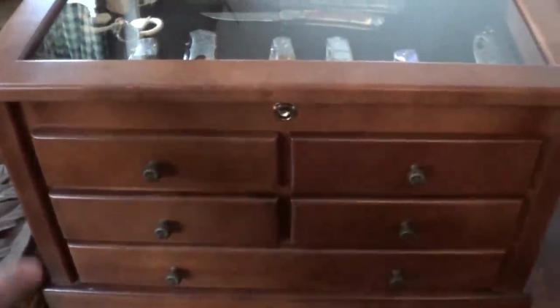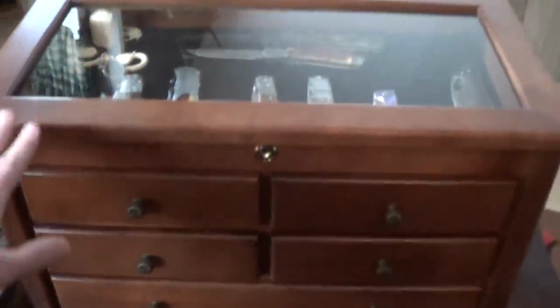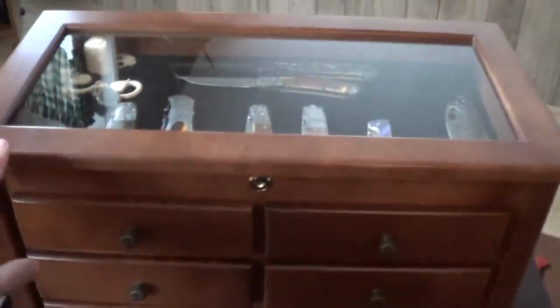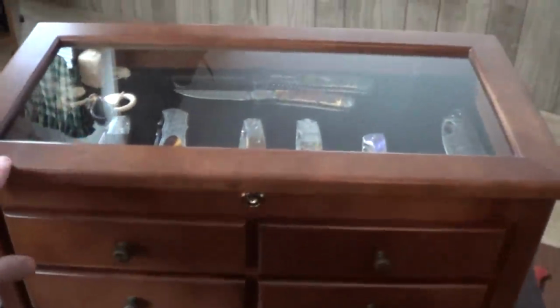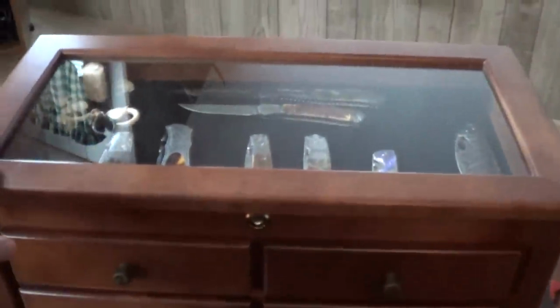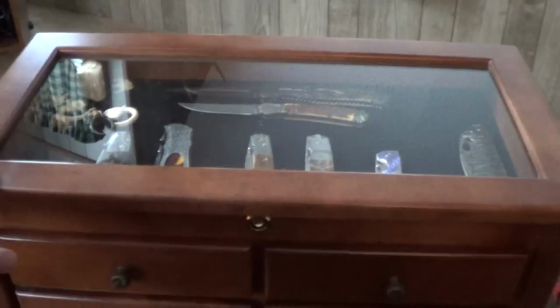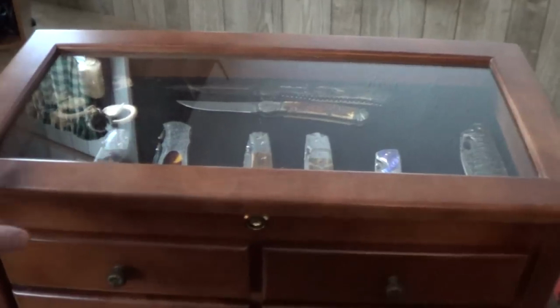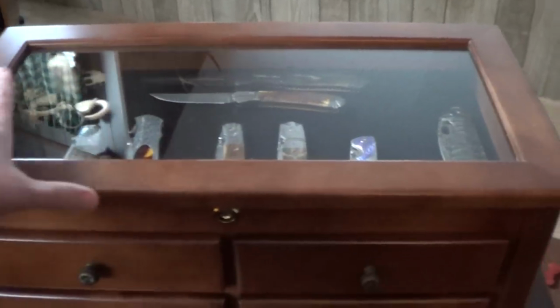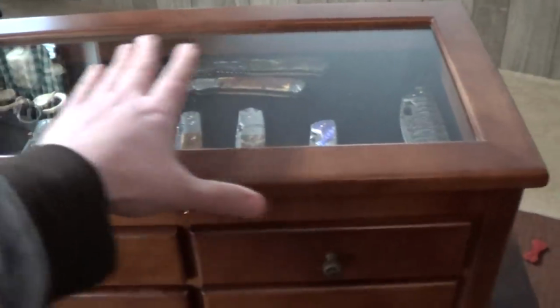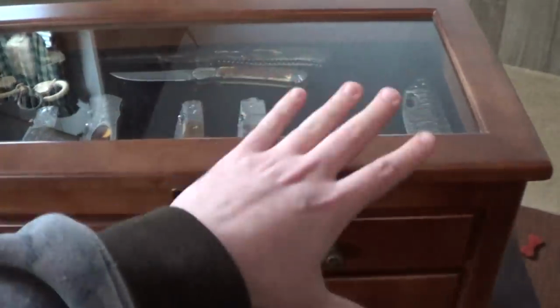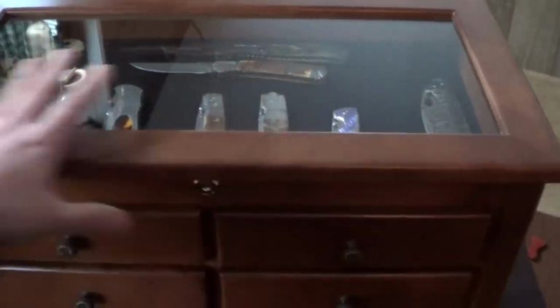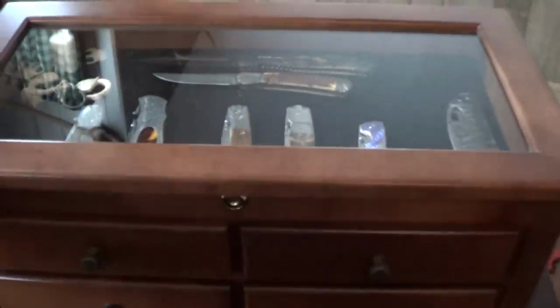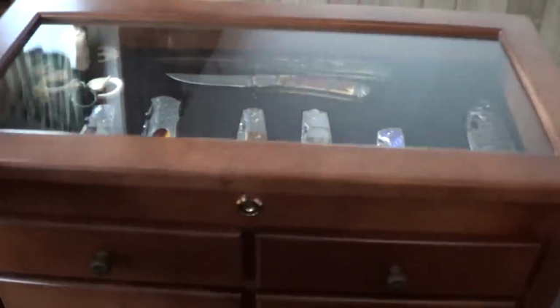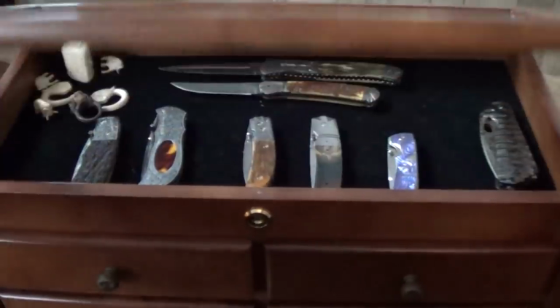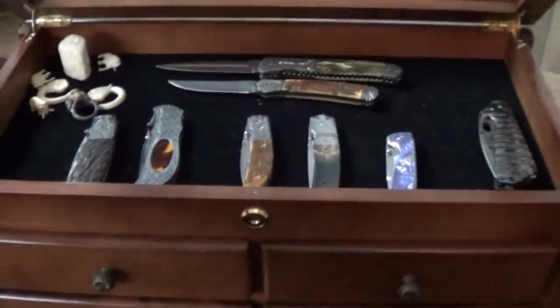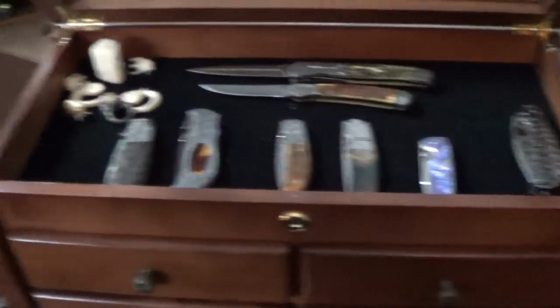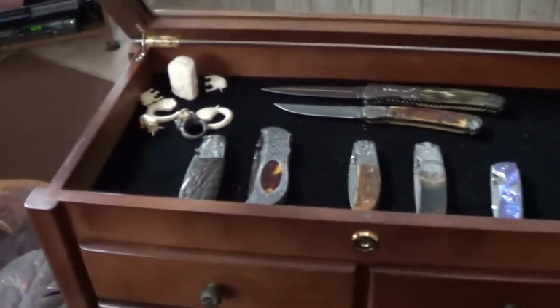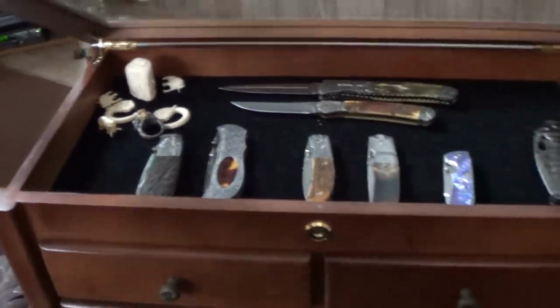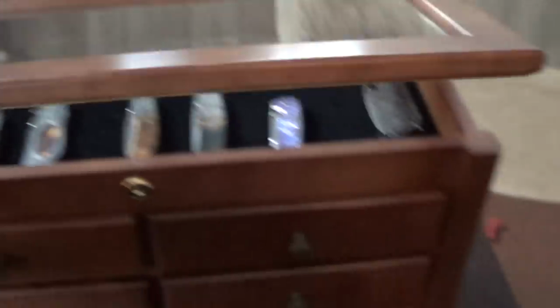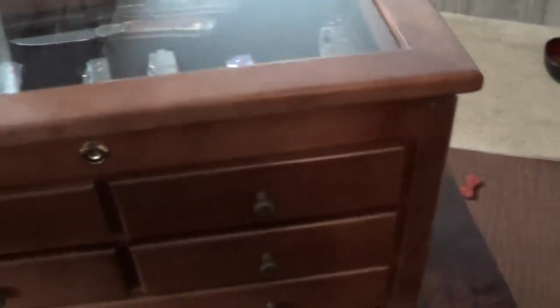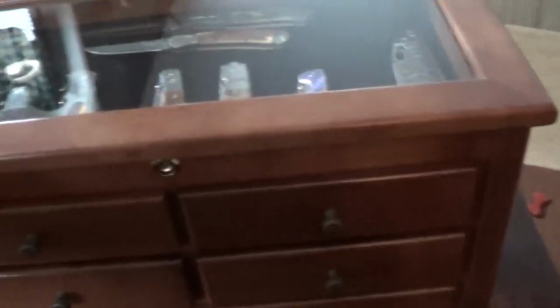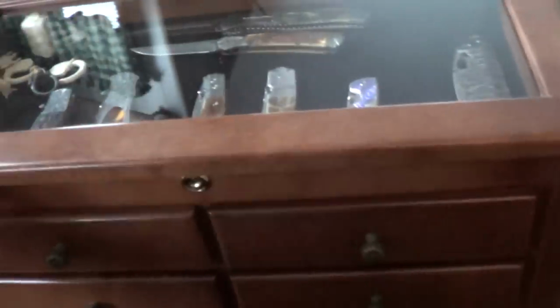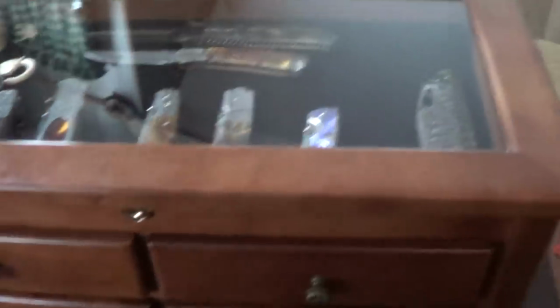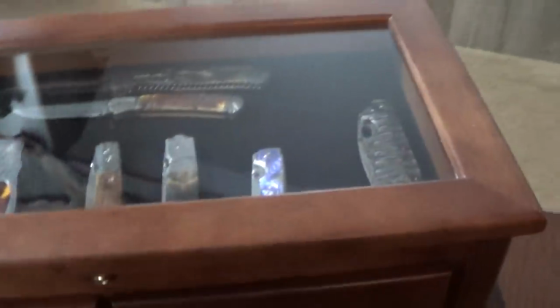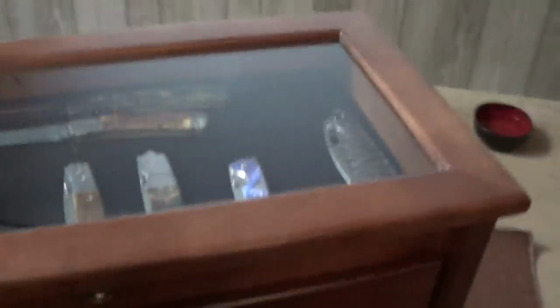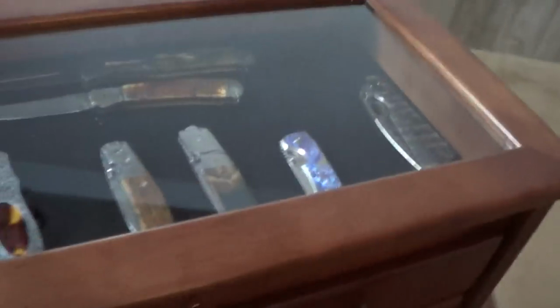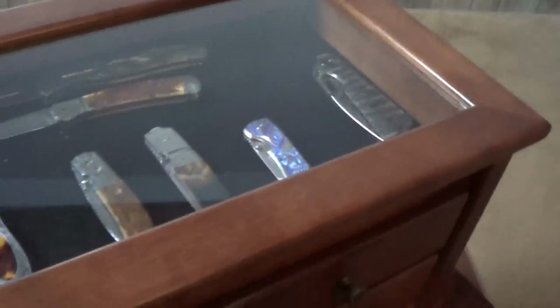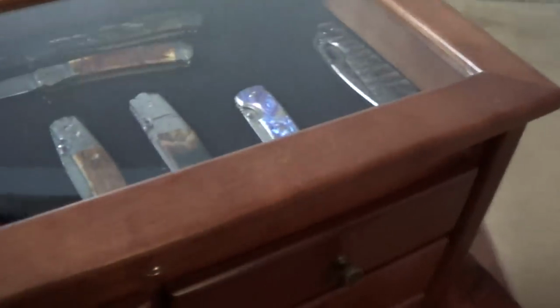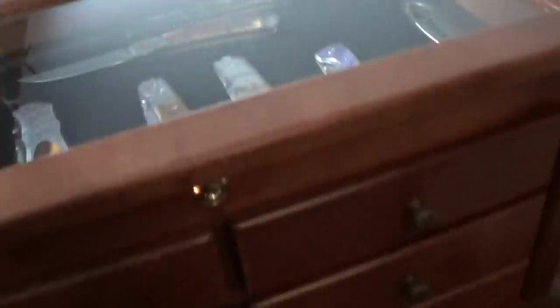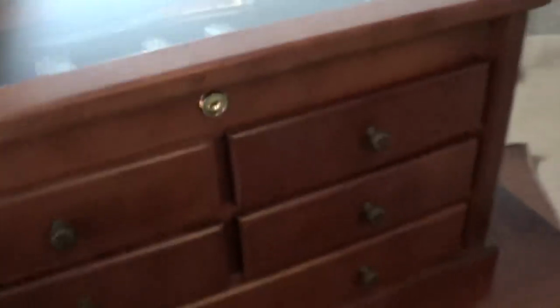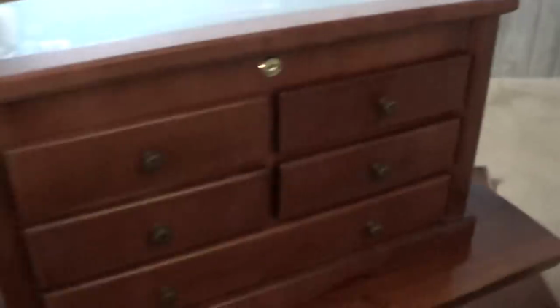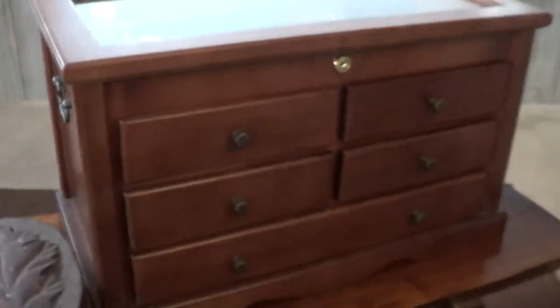You can see it has the glass display top where you can store your knives. I don't have all mine in there right now — some are downstairs.